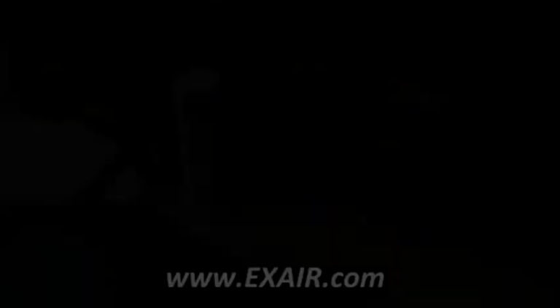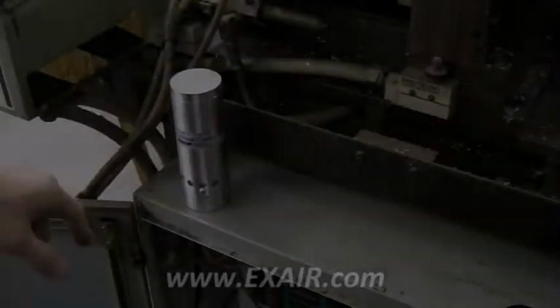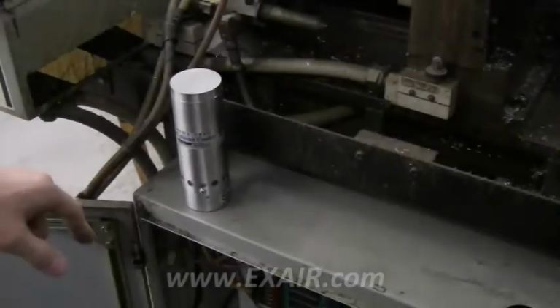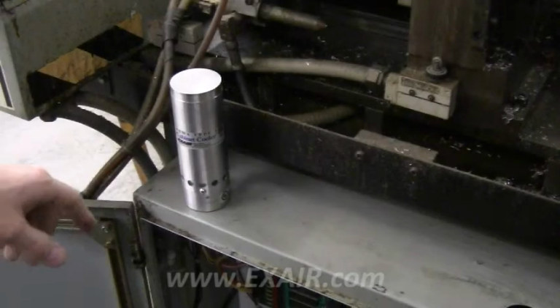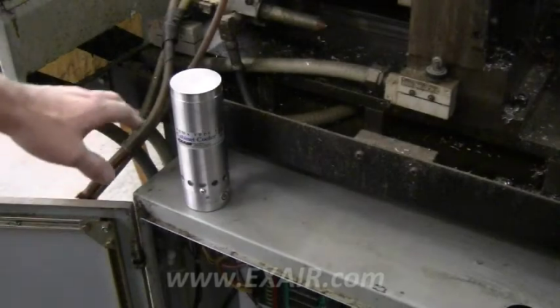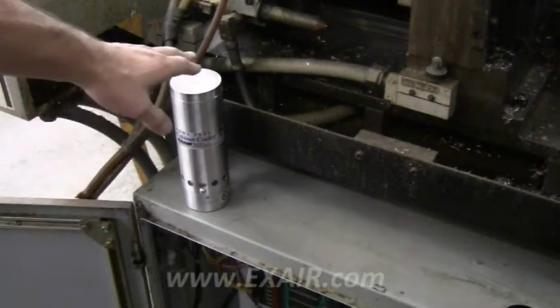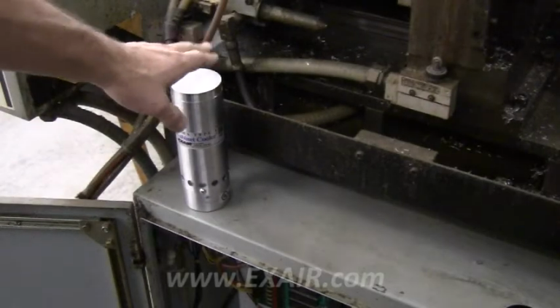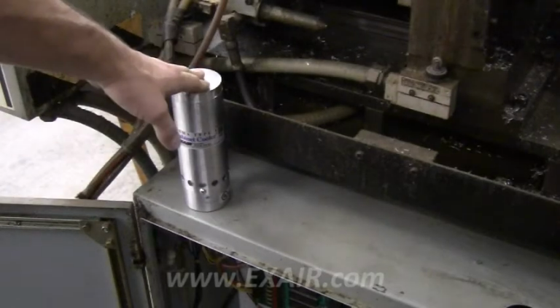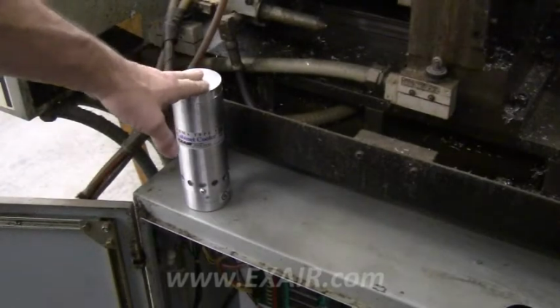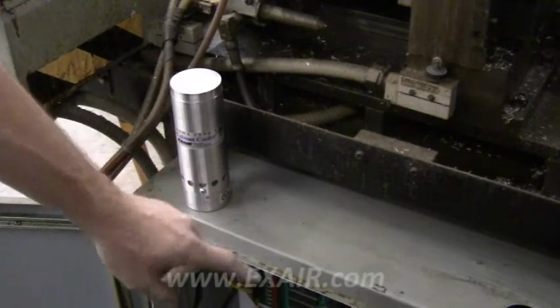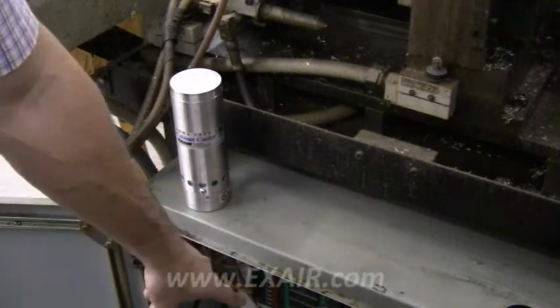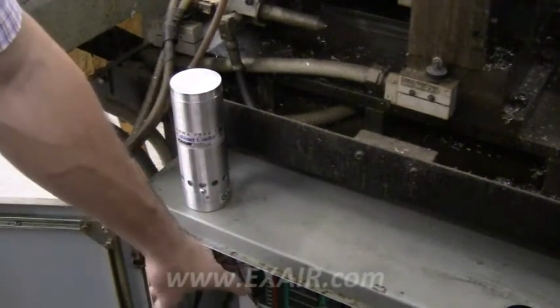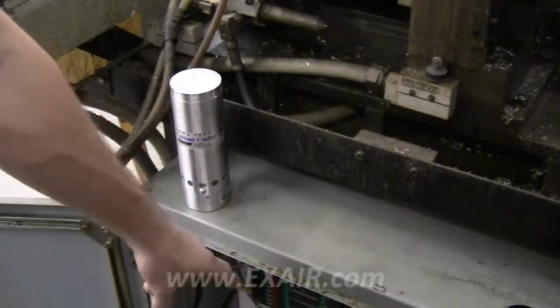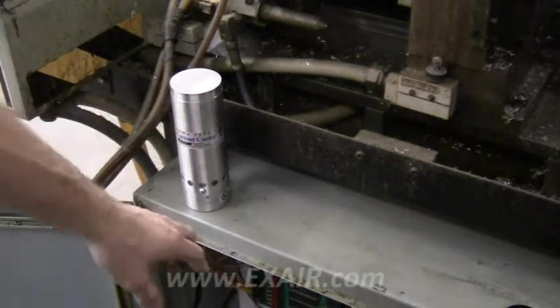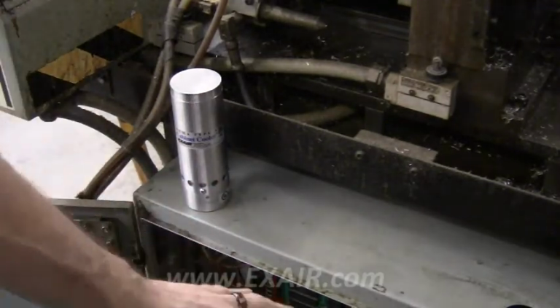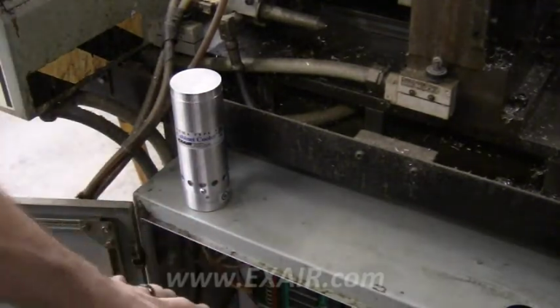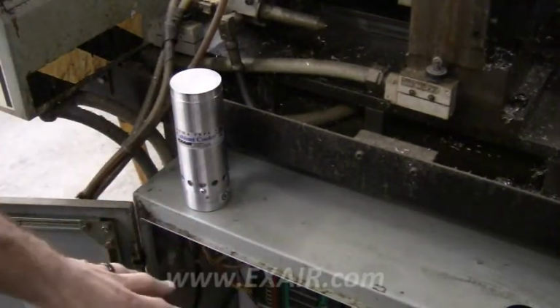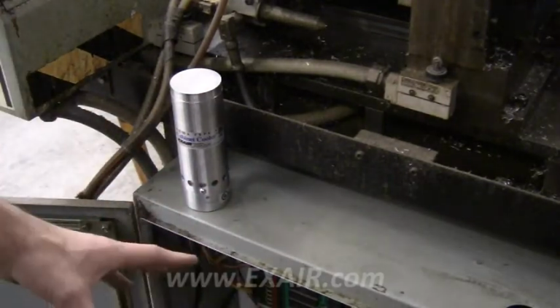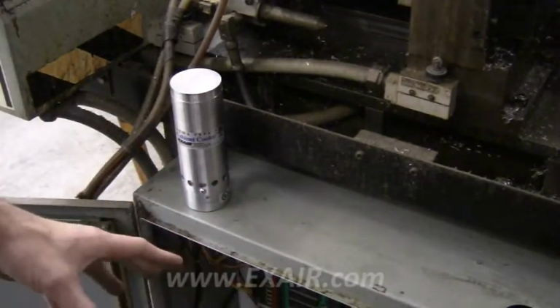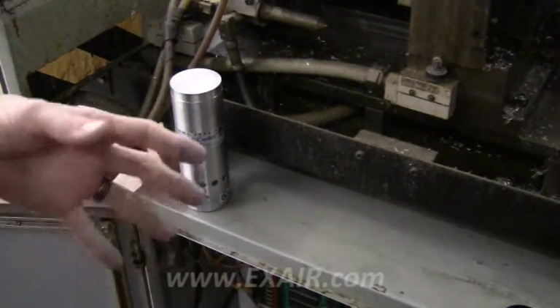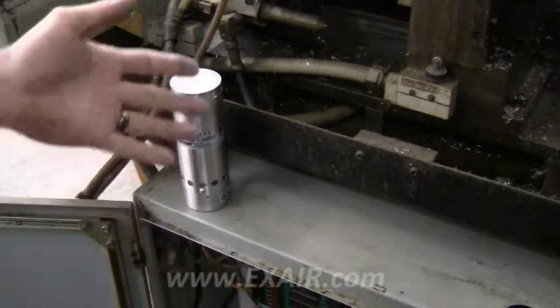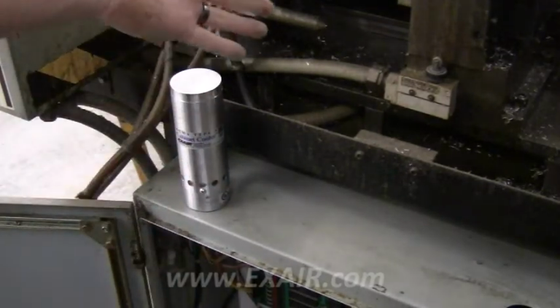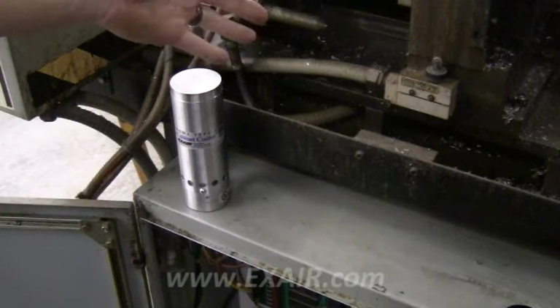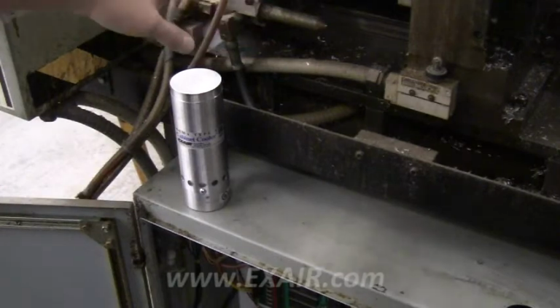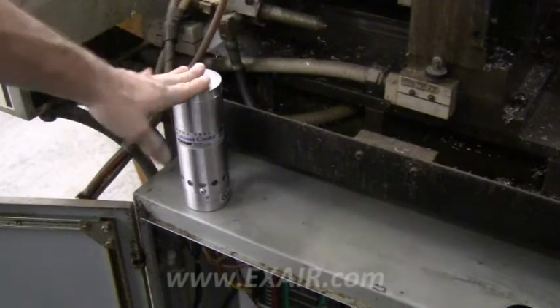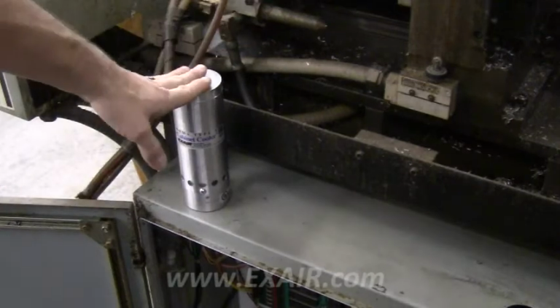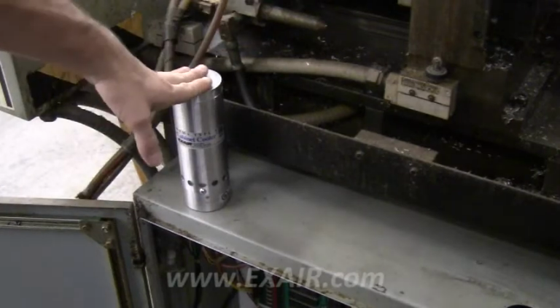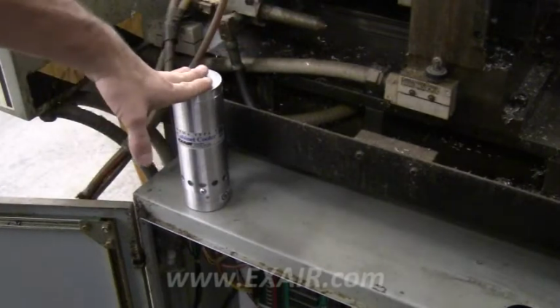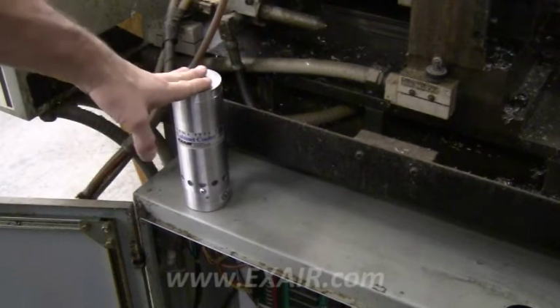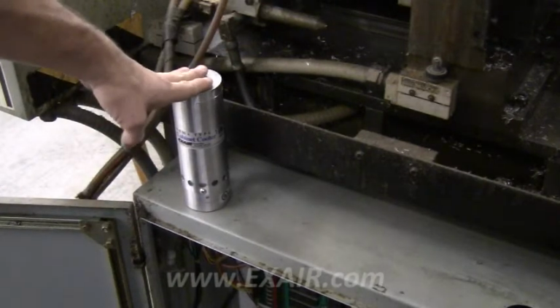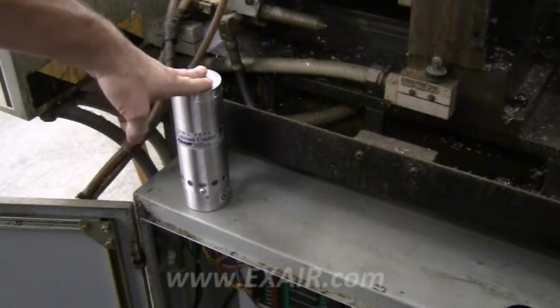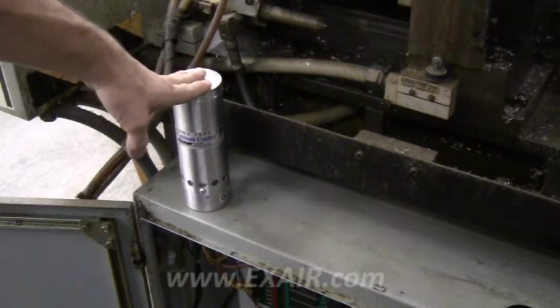In this video, we'll show you how we installed this cabinet cooler onto this electrical panel. All of the relays and switches were overheating, causing a malfunction in the machine, and this cabinet cooler will provide a solution by keeping it cool and dry.